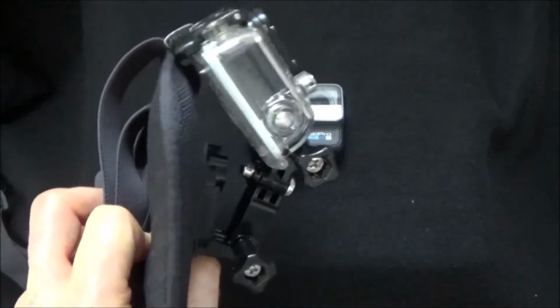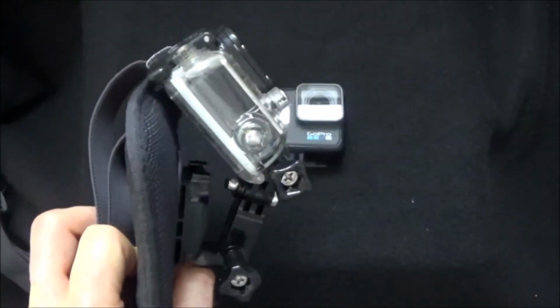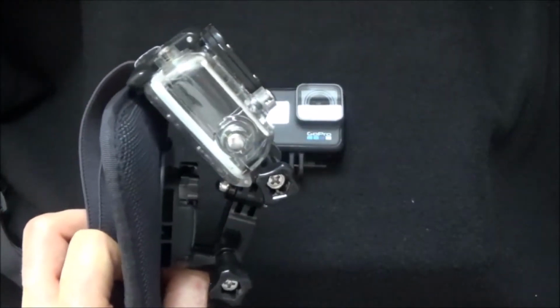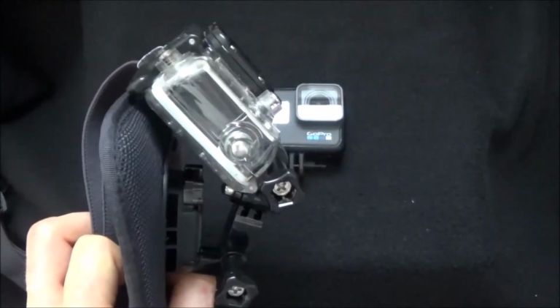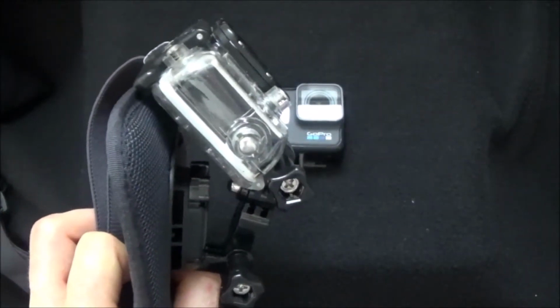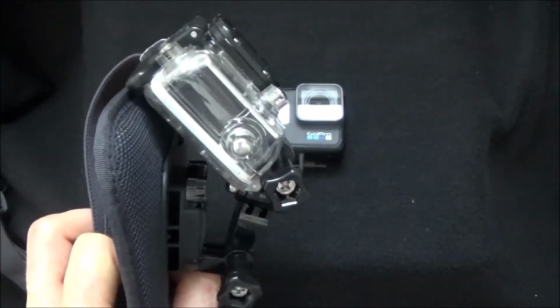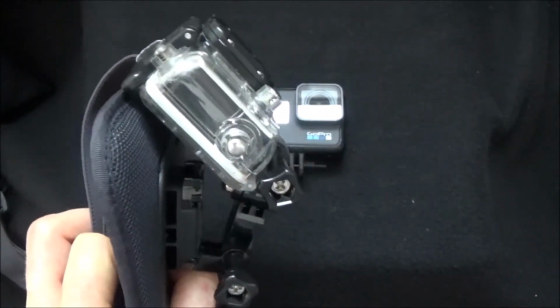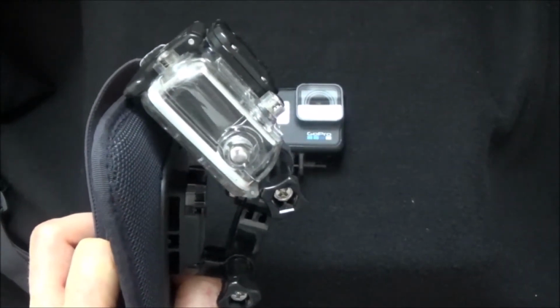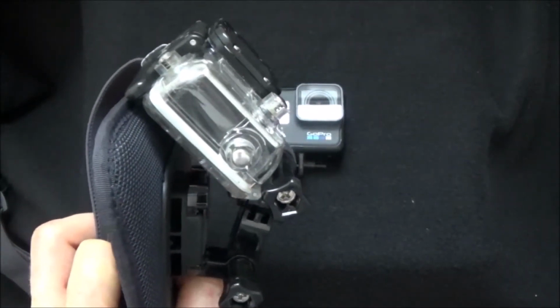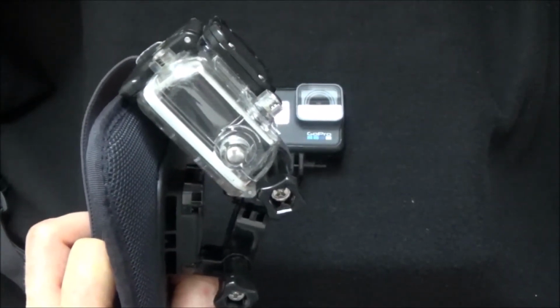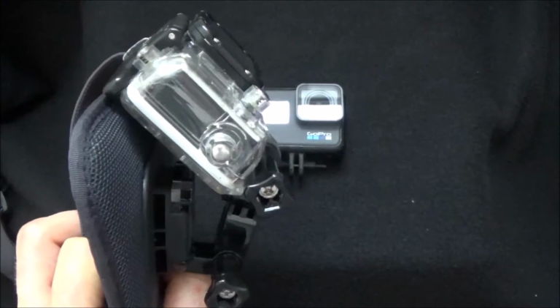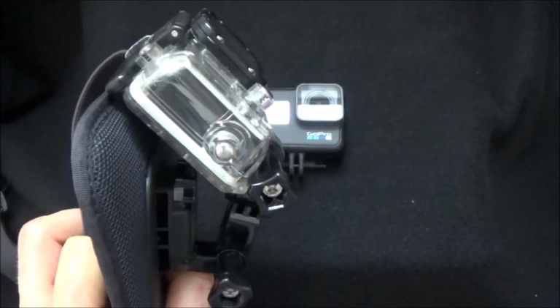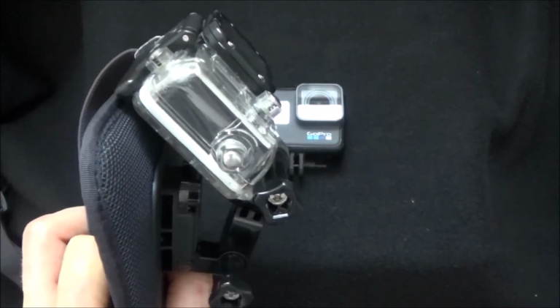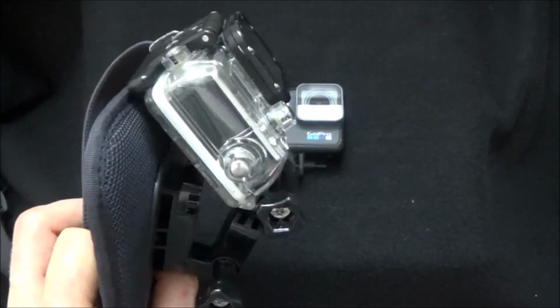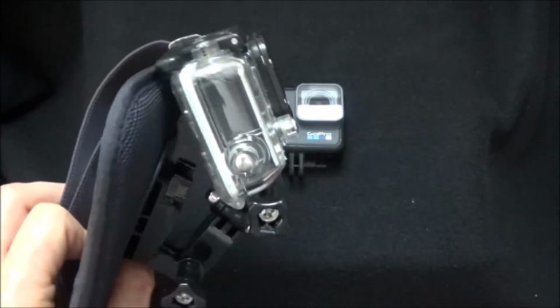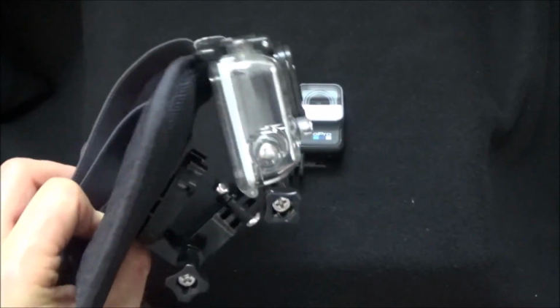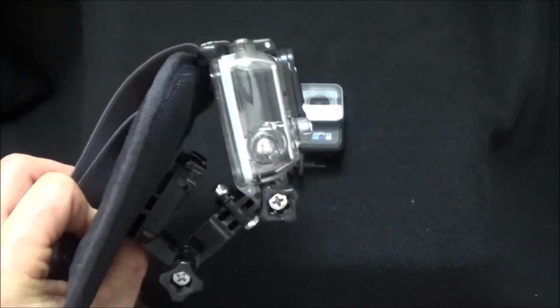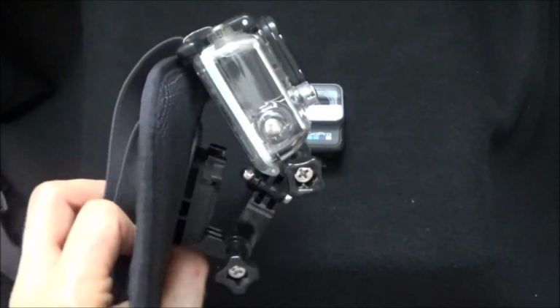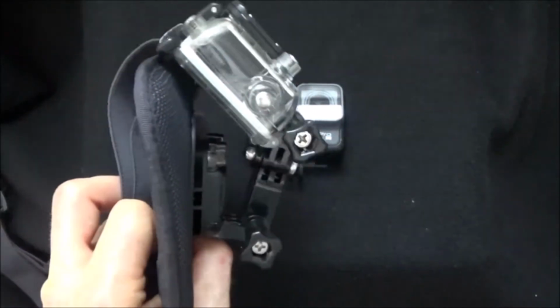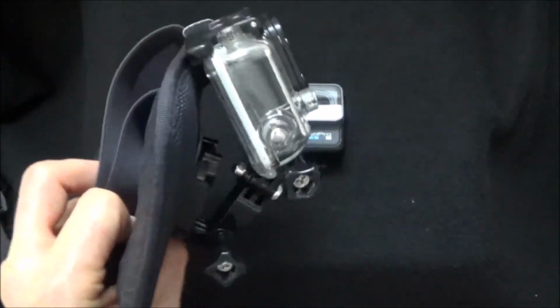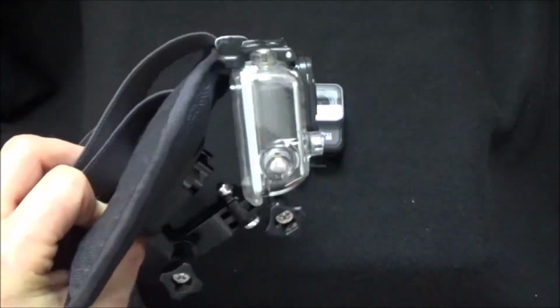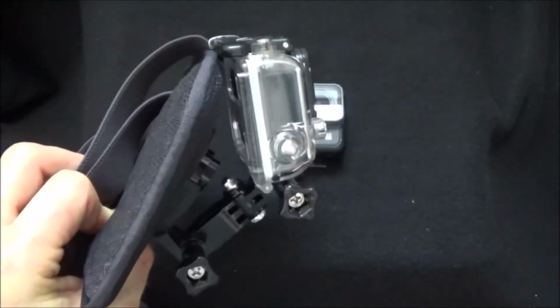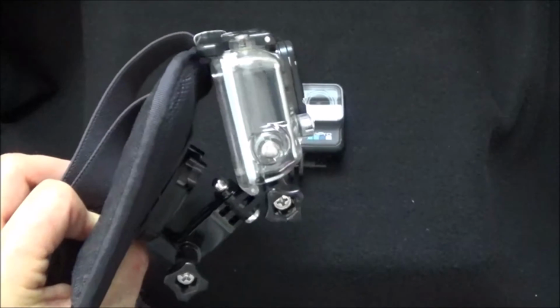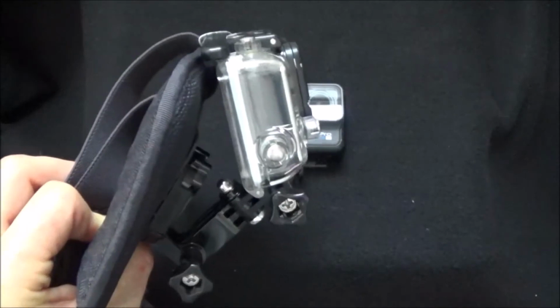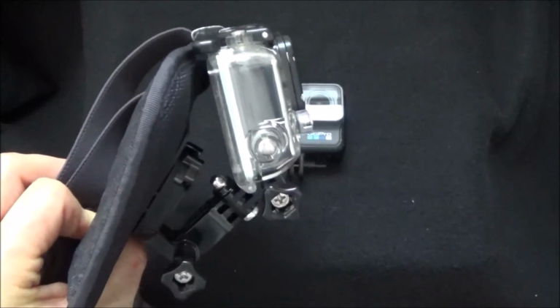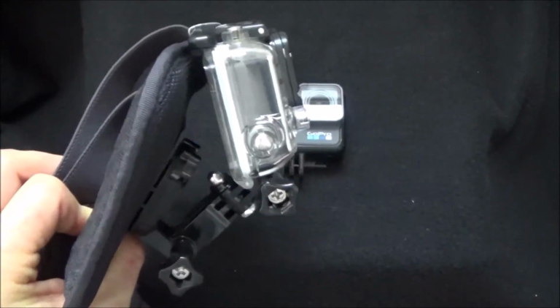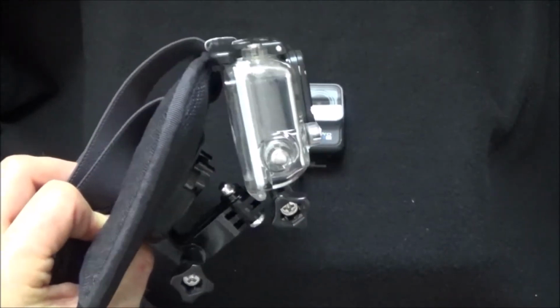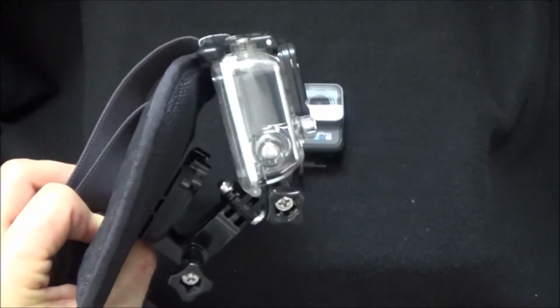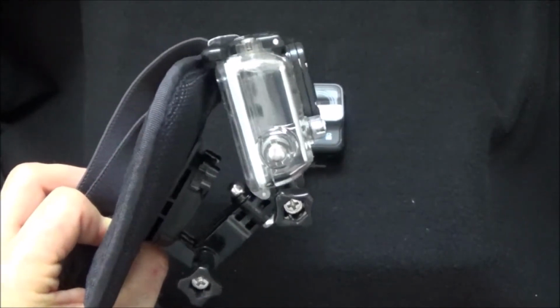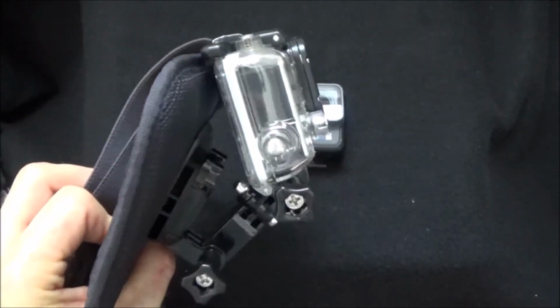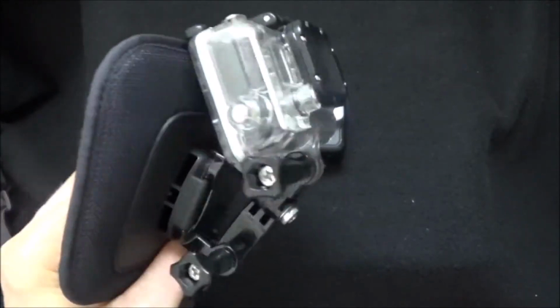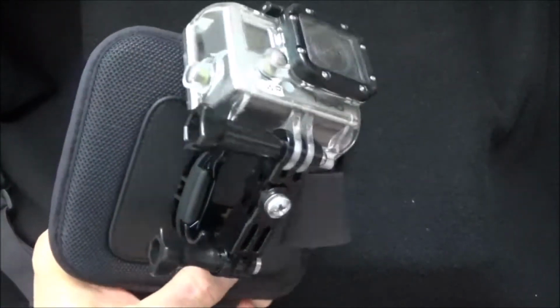When it is on your chest and you are looking down, it looks like it is pointing up at an extreme angle, but this is really what you have to do to get something besides your knees and the pavement under you when you are using this thing.